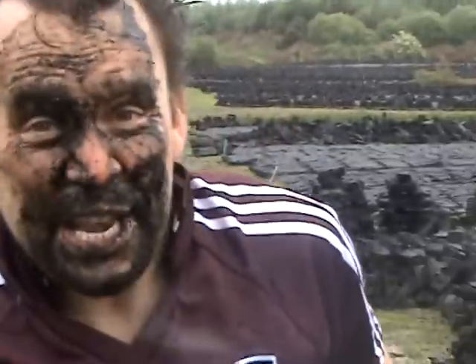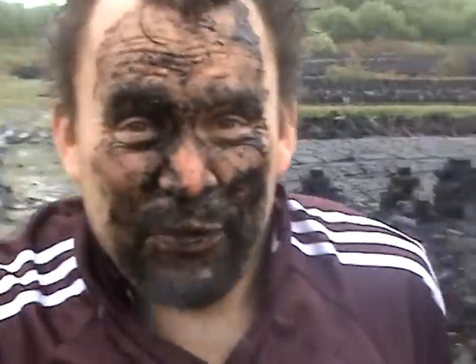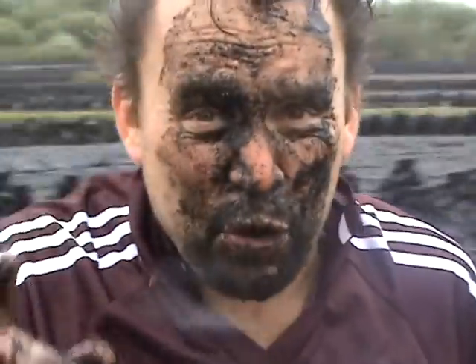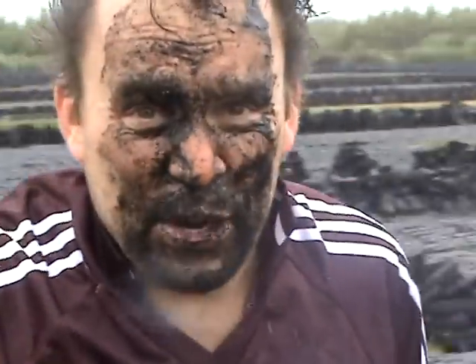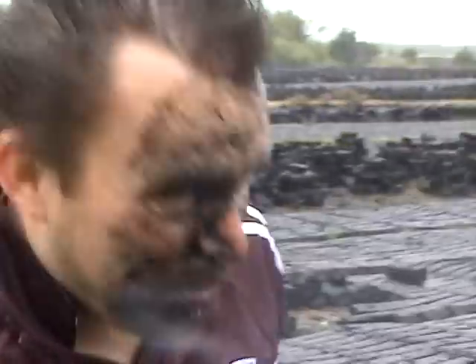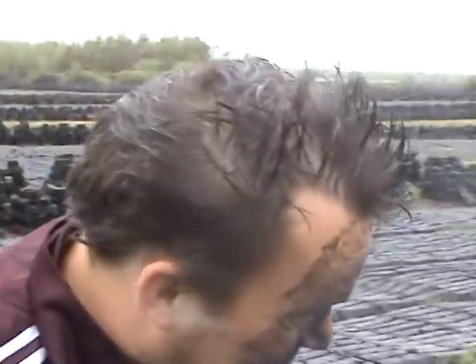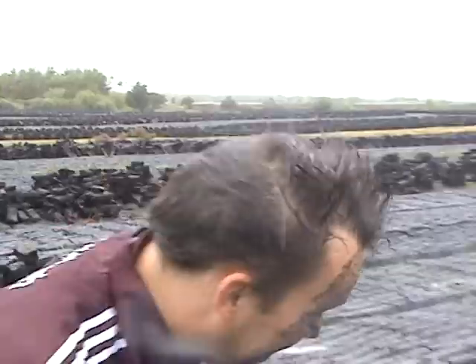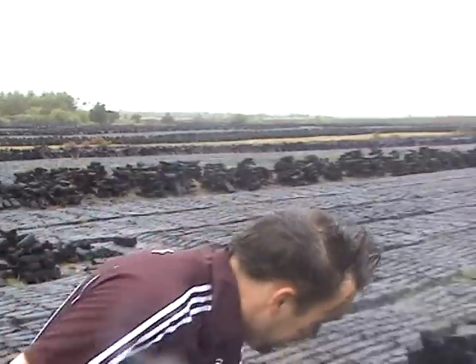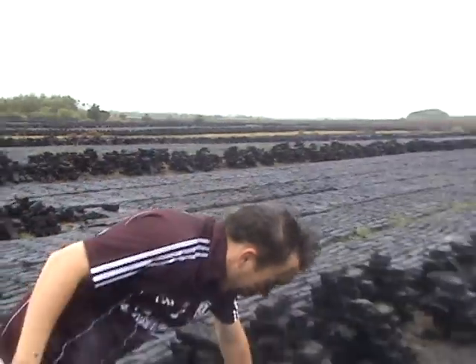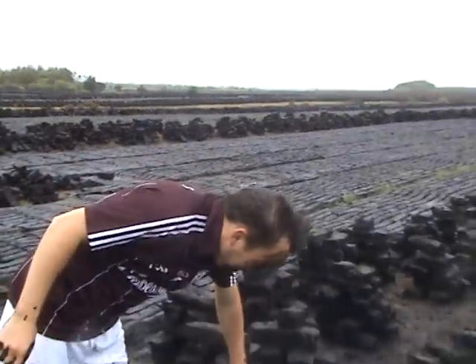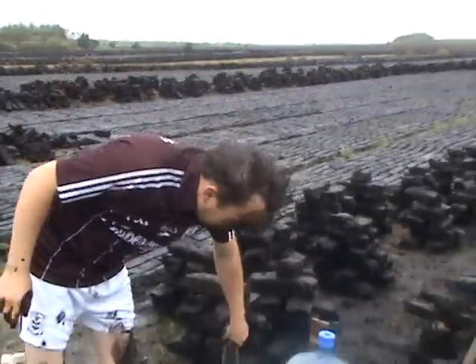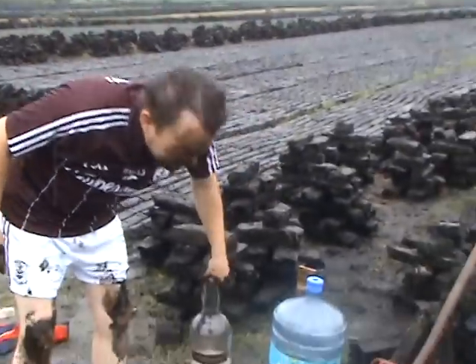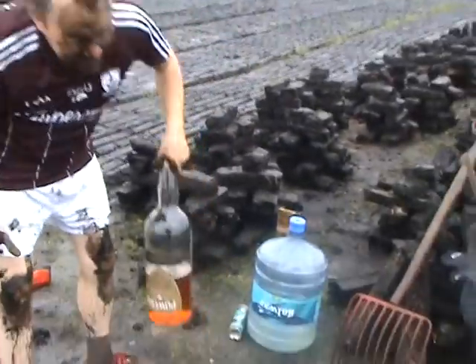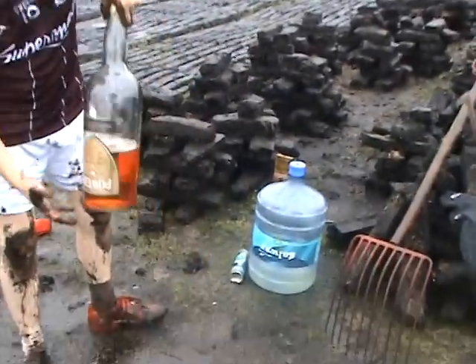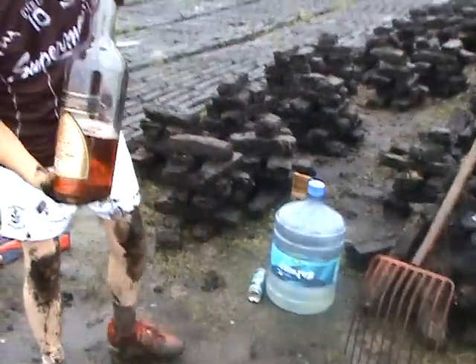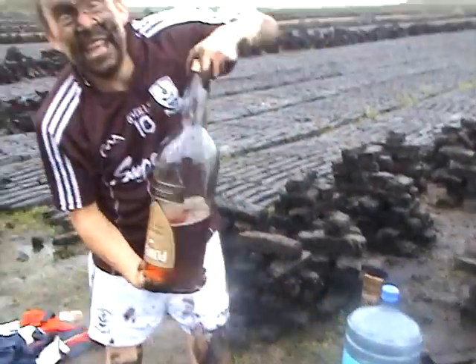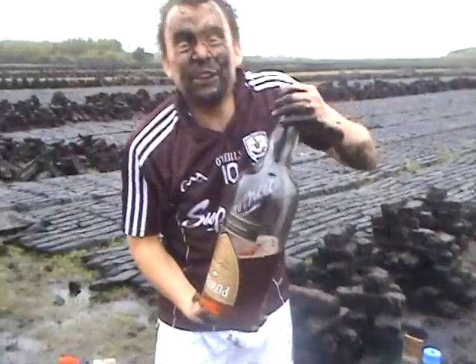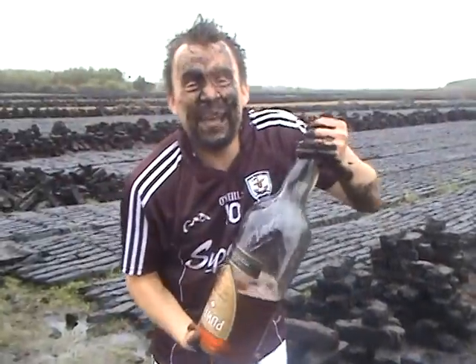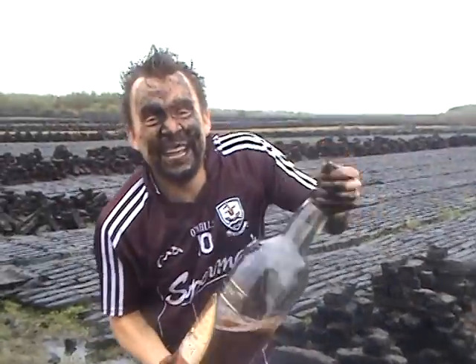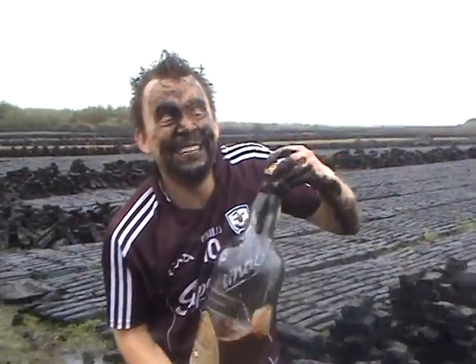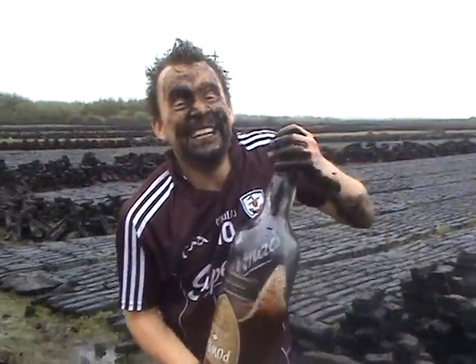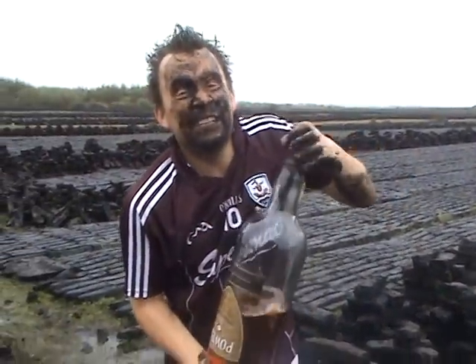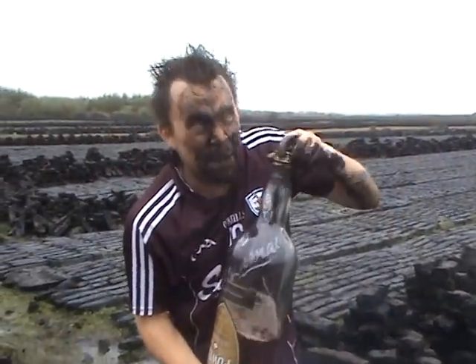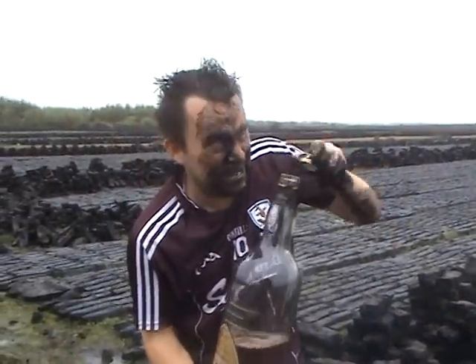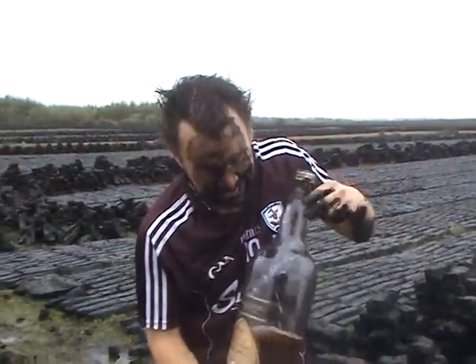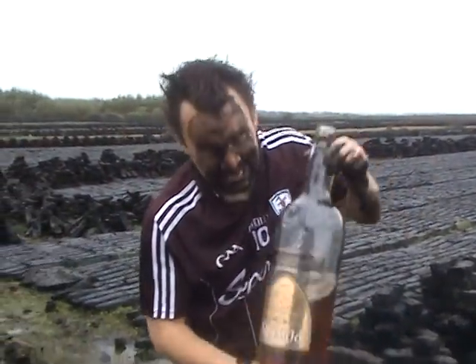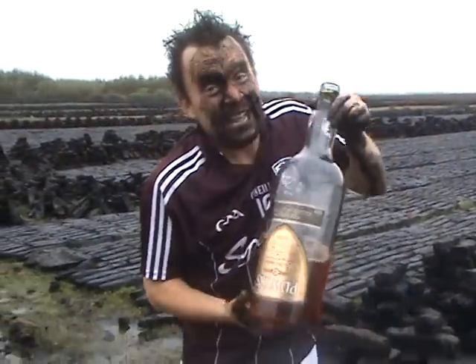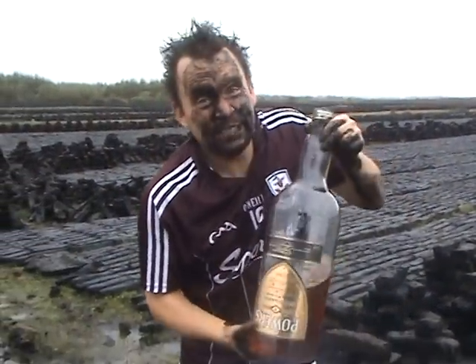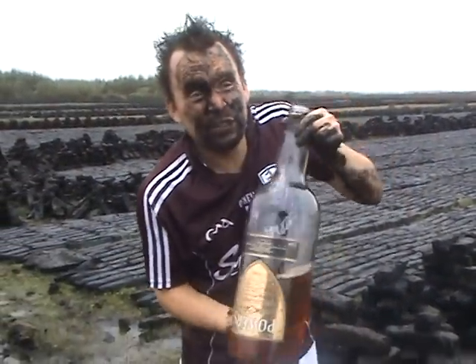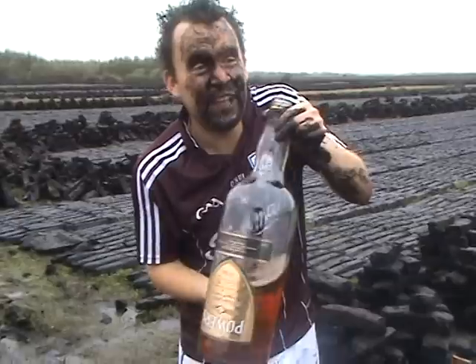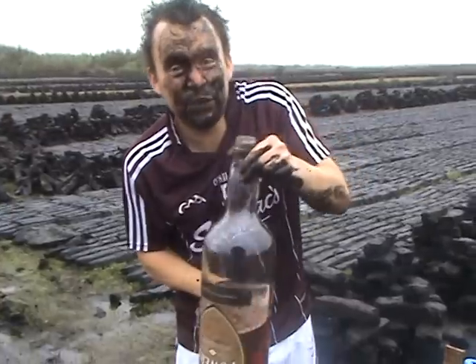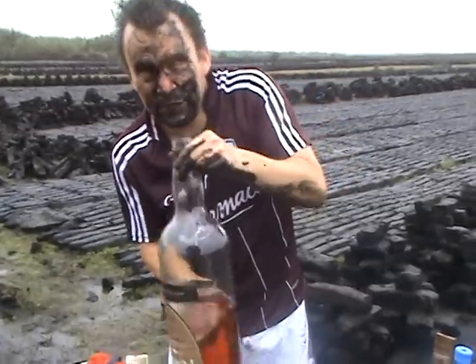Now we have a new company come on board with us. When you get thirsty and you want to get some energy back, it's called Powerade. This is great stuff, it'll give you loads of energy.